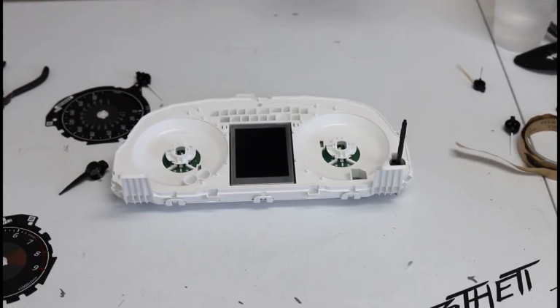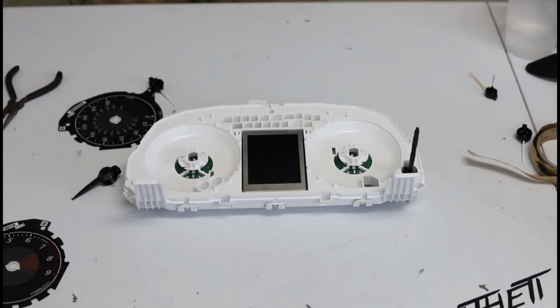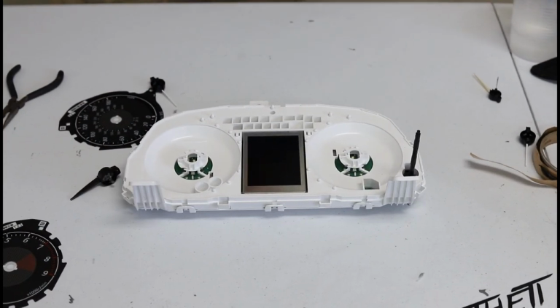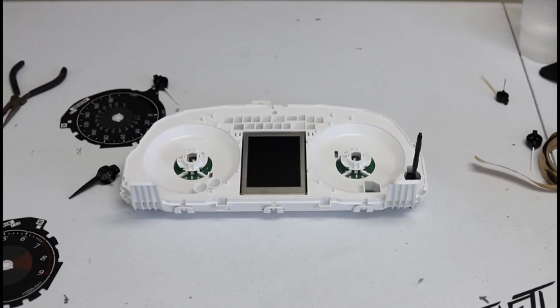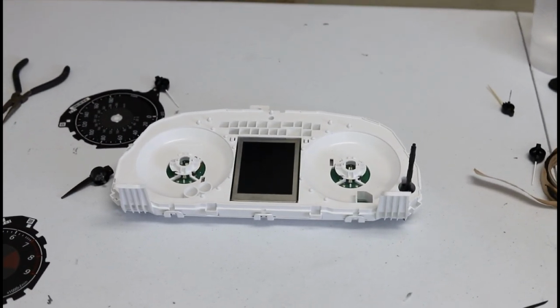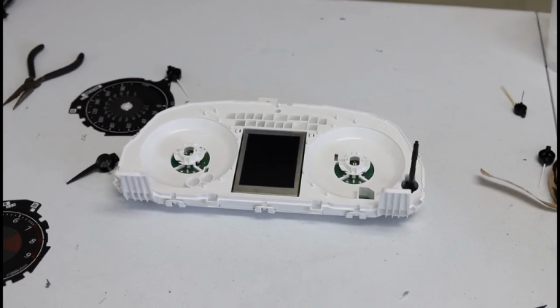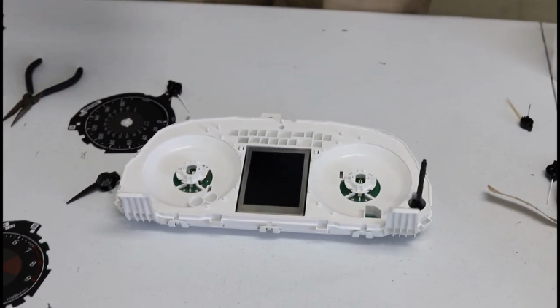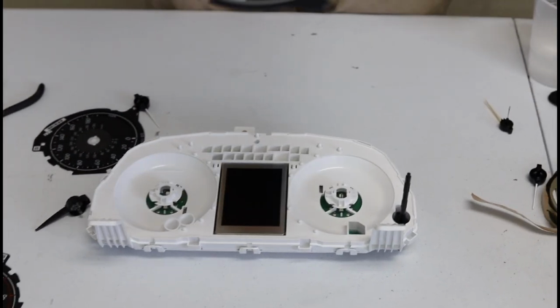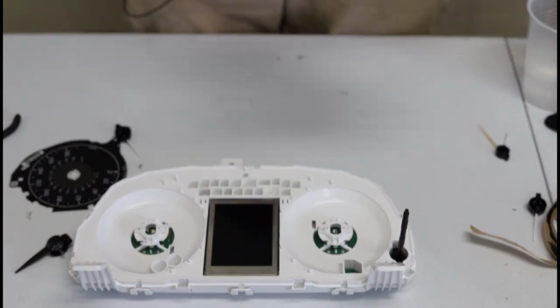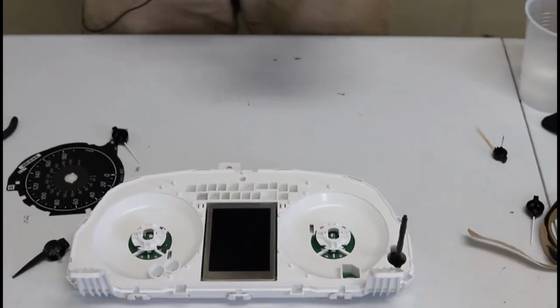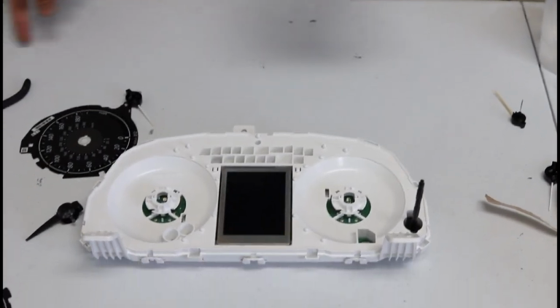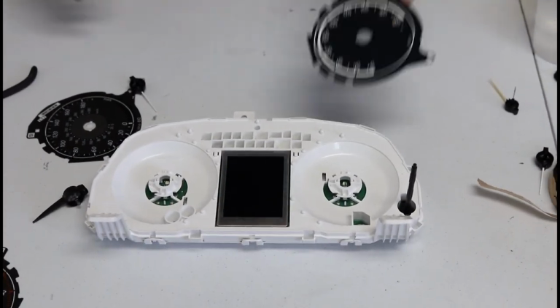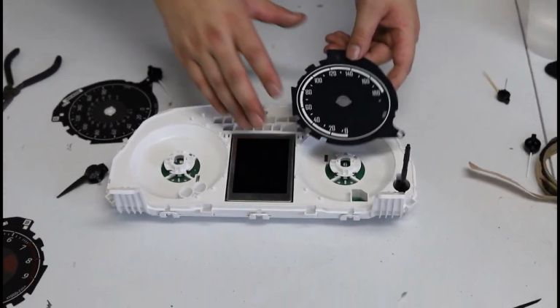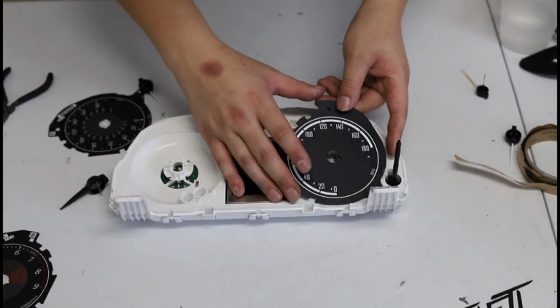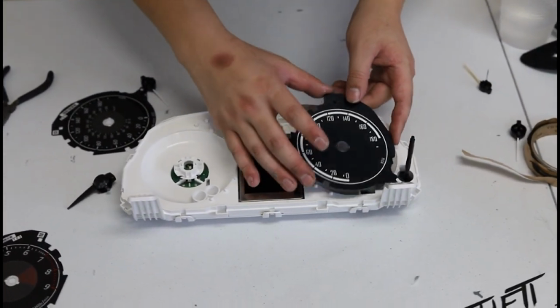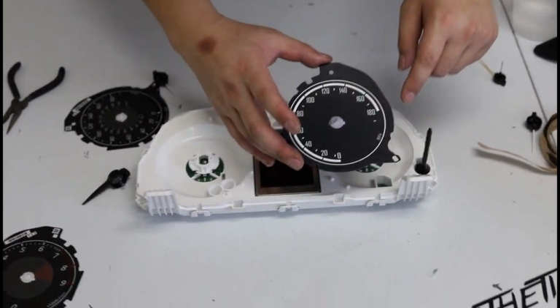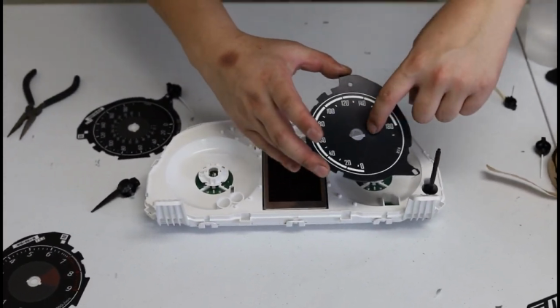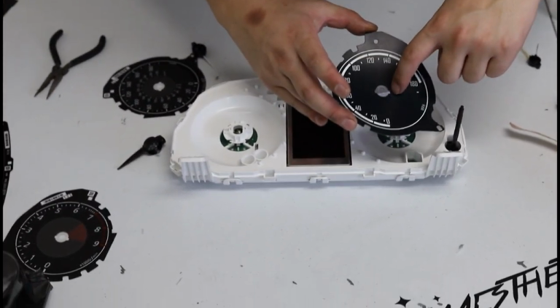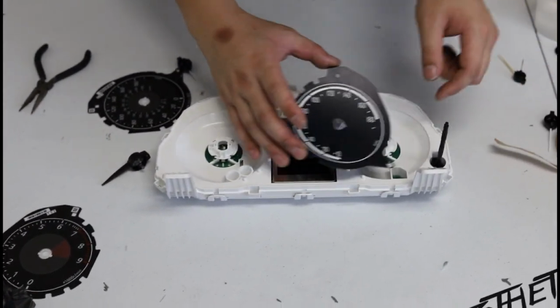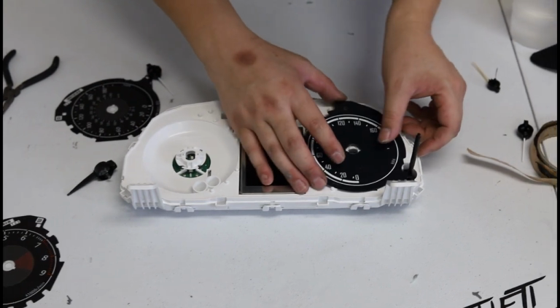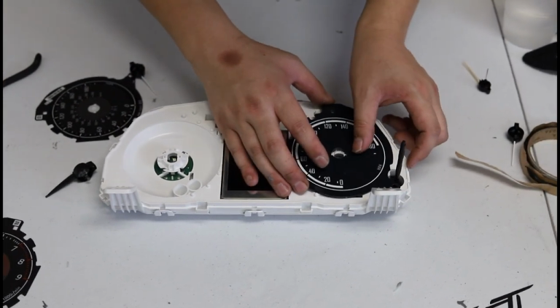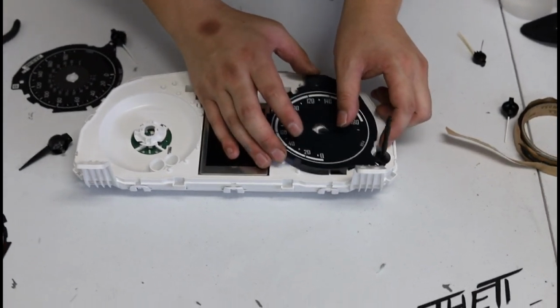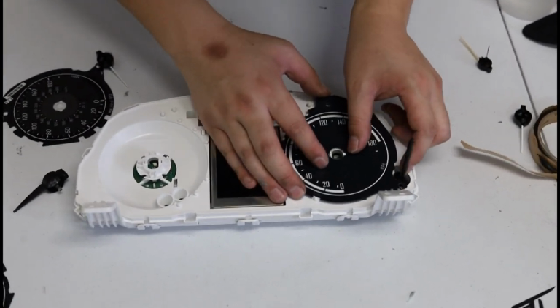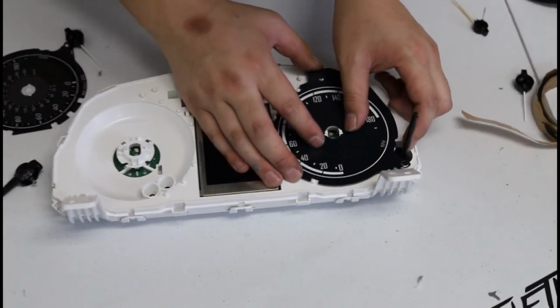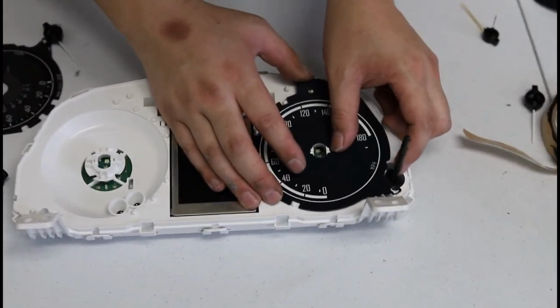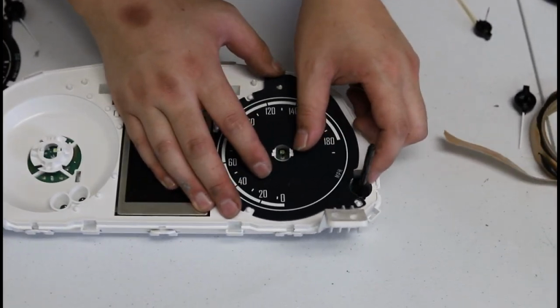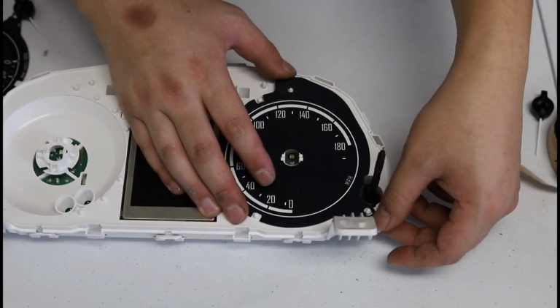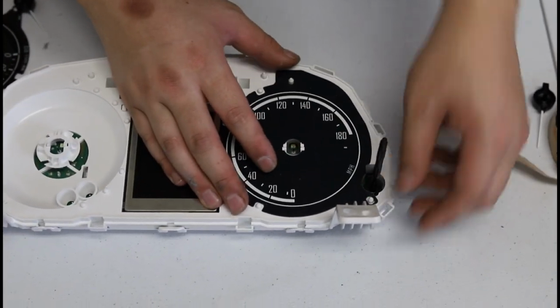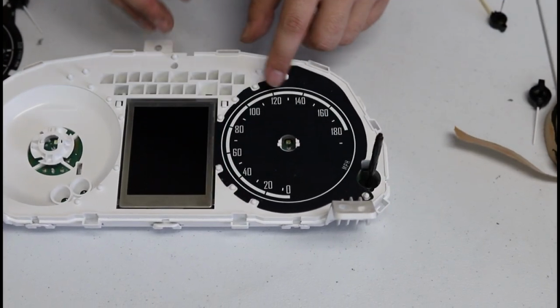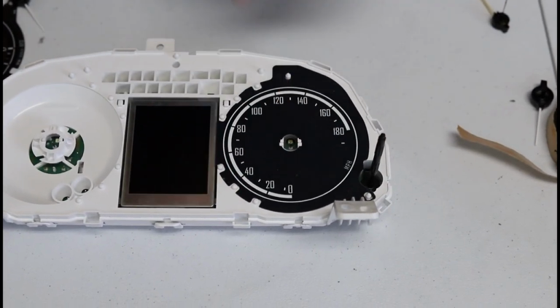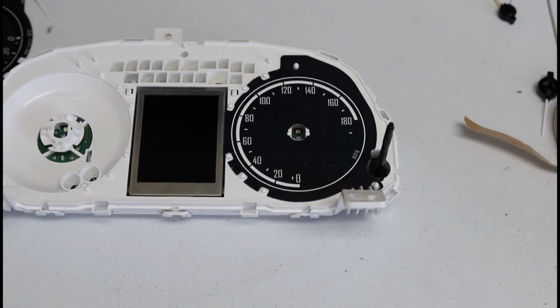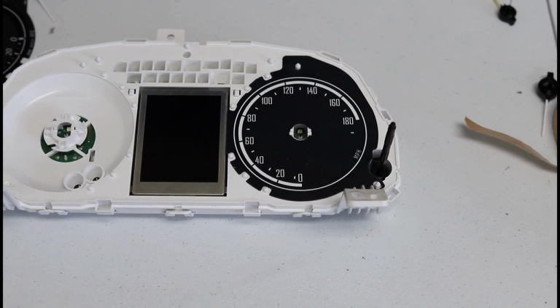Now you're going to take your Alum Aesthetic gauge faces, available on alumatec.com, and install them. You're going to have these two little clips here like OEM — slide it in like that, plug into the hole, and everything should line up like OEM. Wipe it down if you need to, or use gloves.